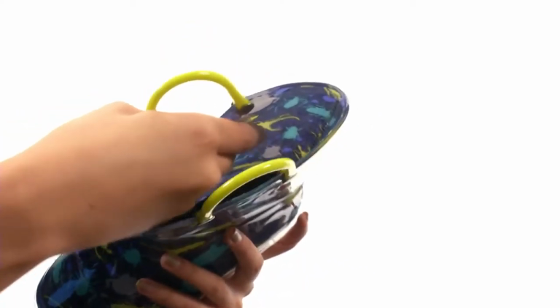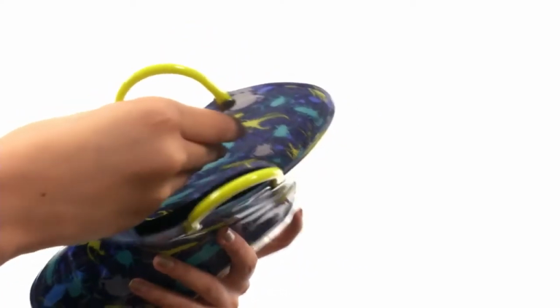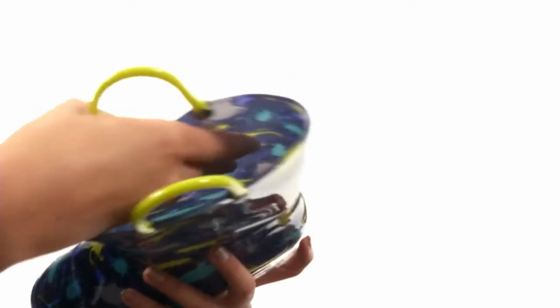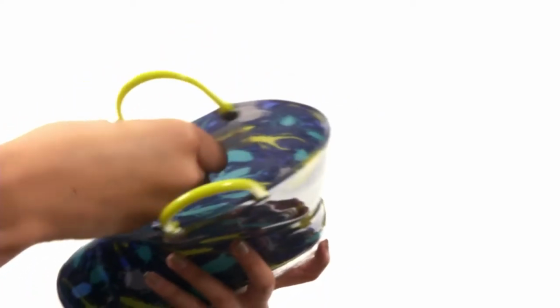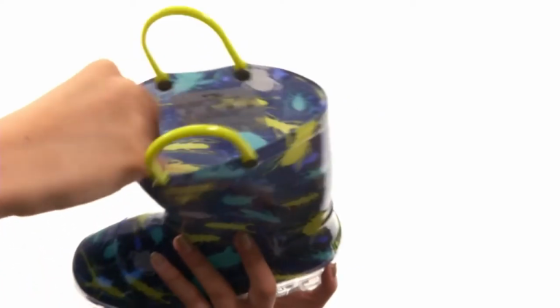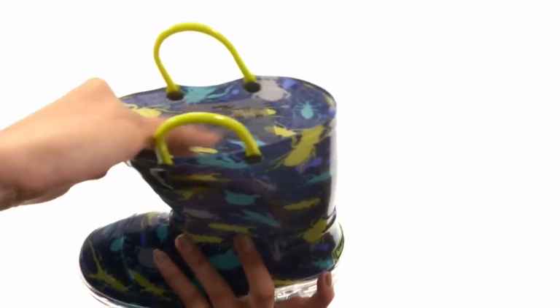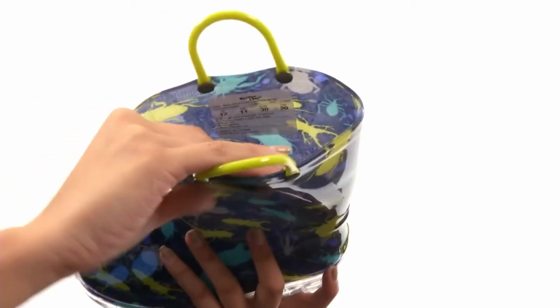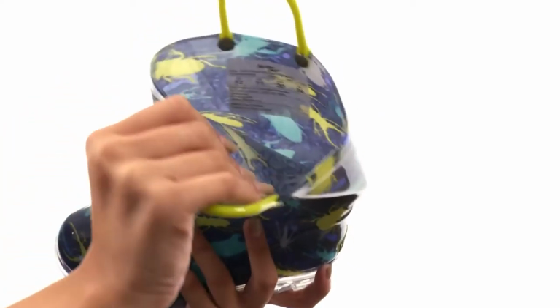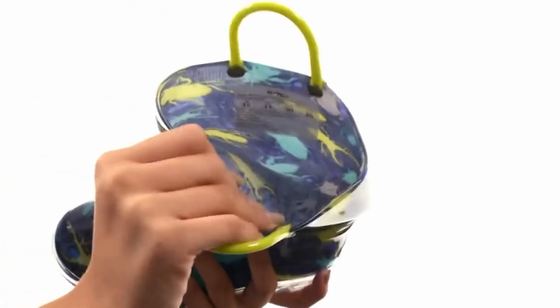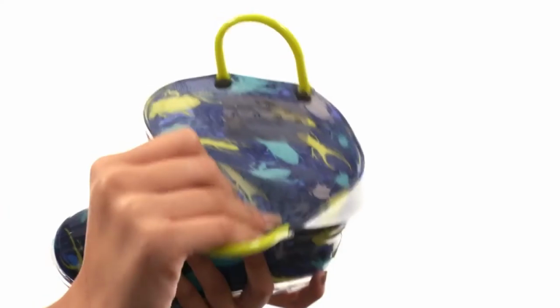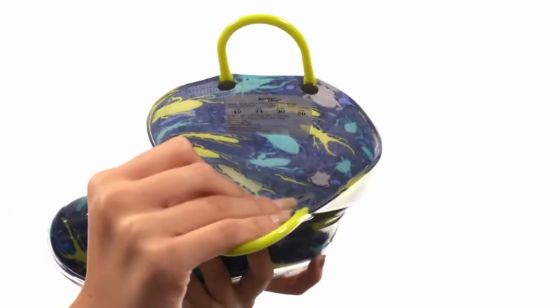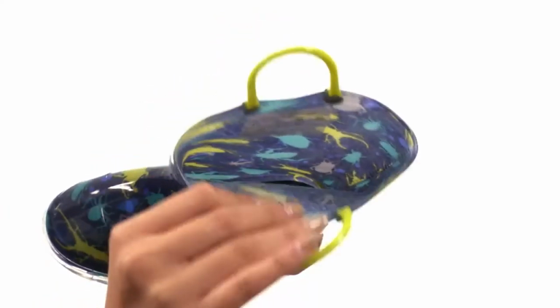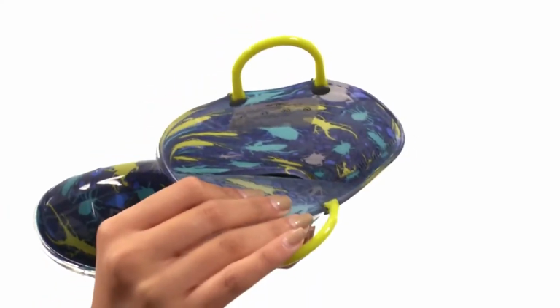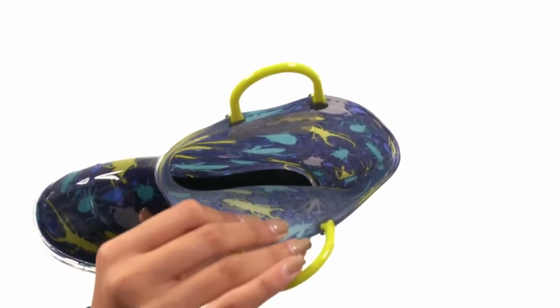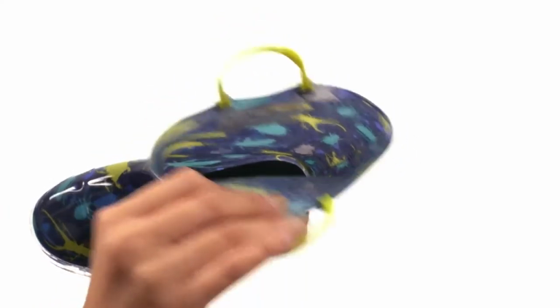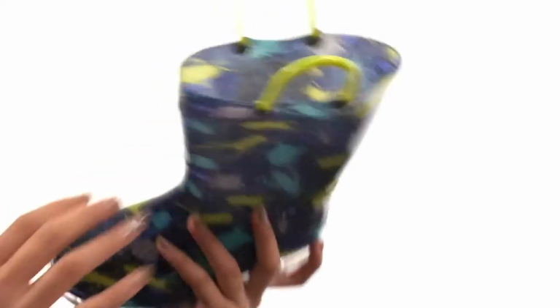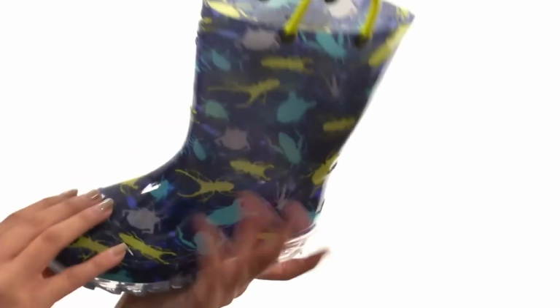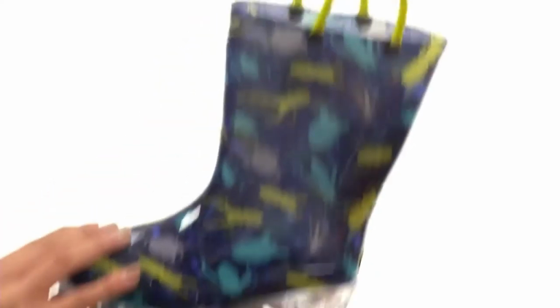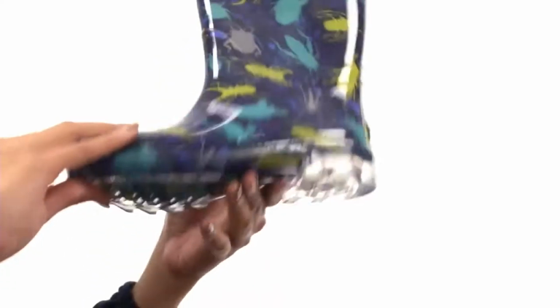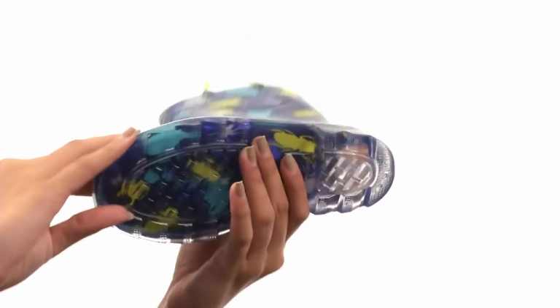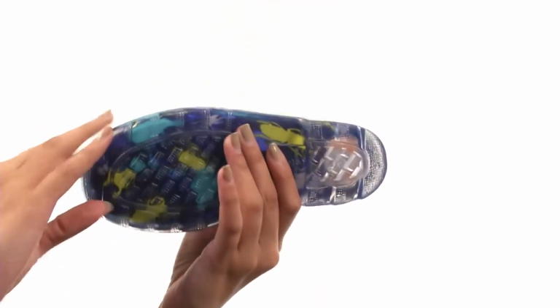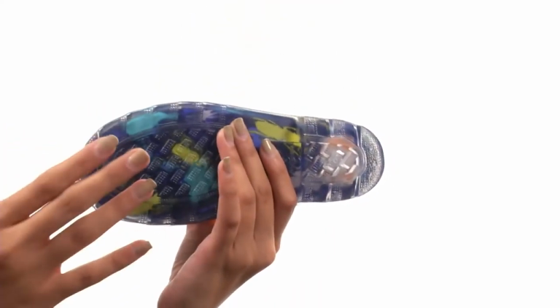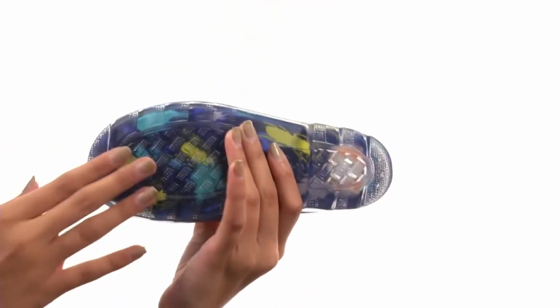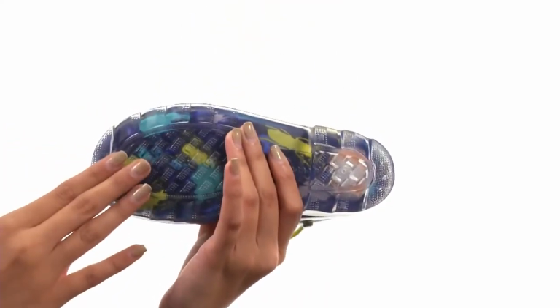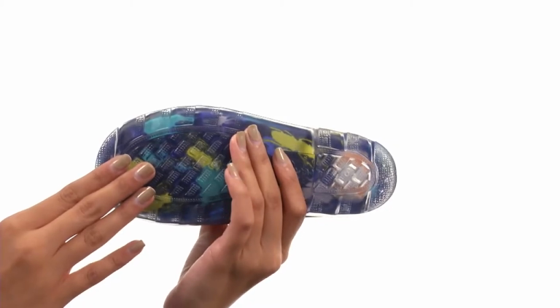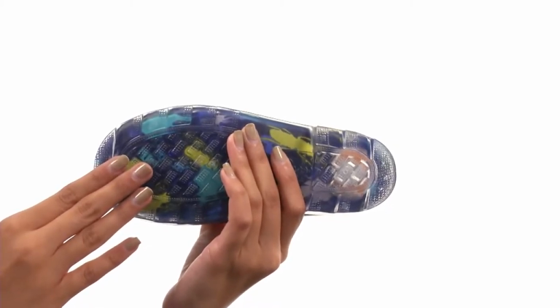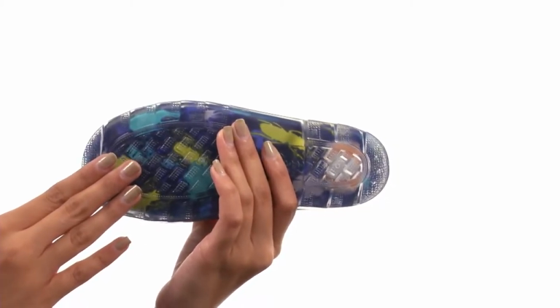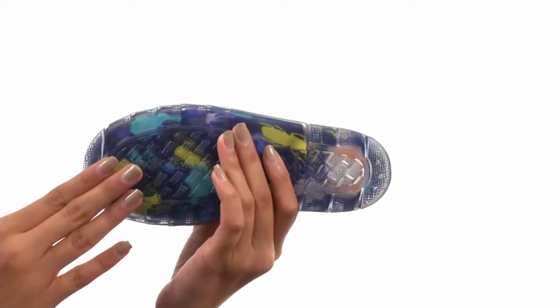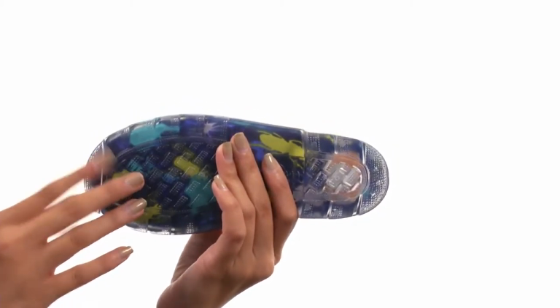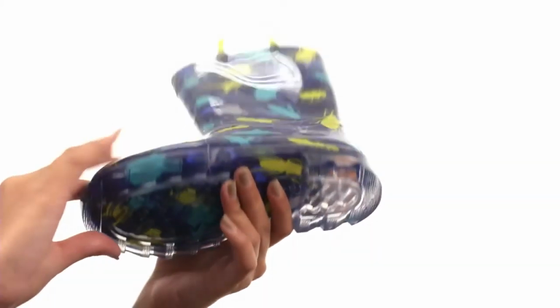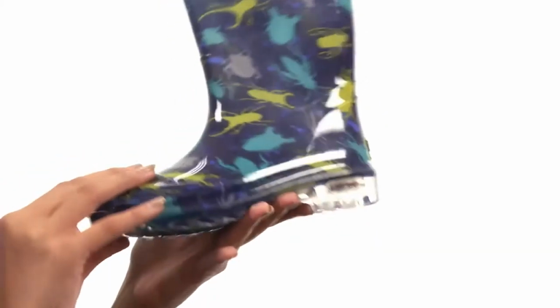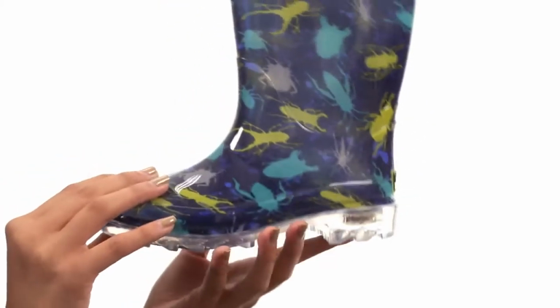Trust me, my friend. Inside there's a moisture-absorbing textile lining to help keep your feet nice, warm, and dry. And this comes to you all on a lightly treaded PVC outsole.